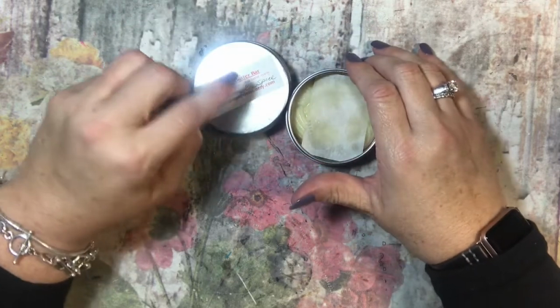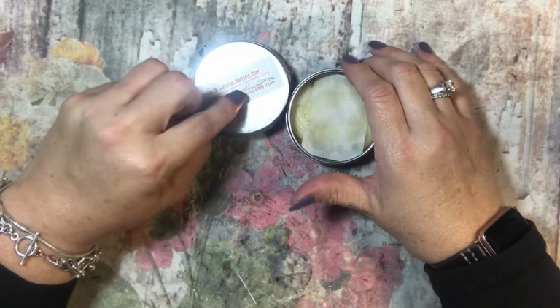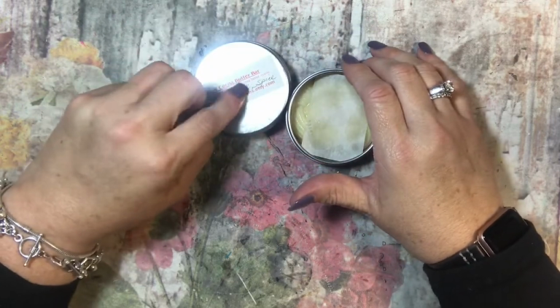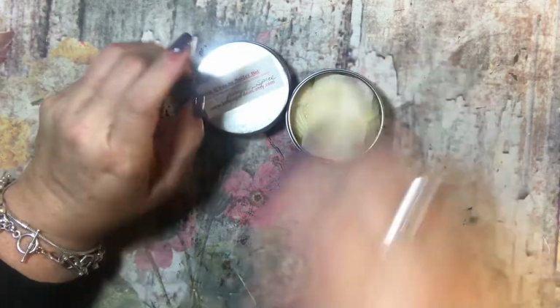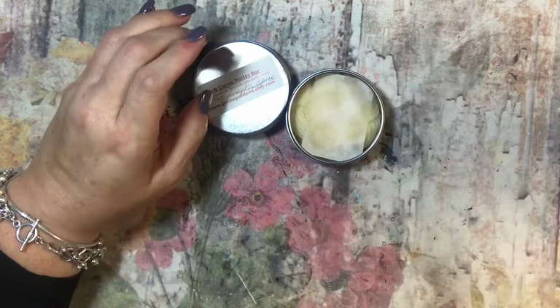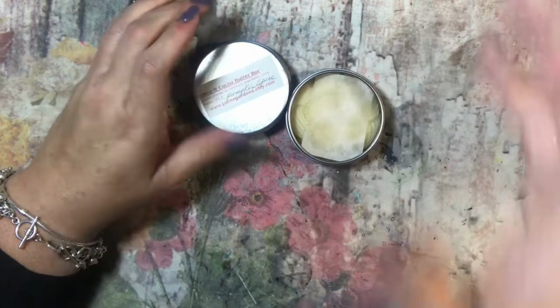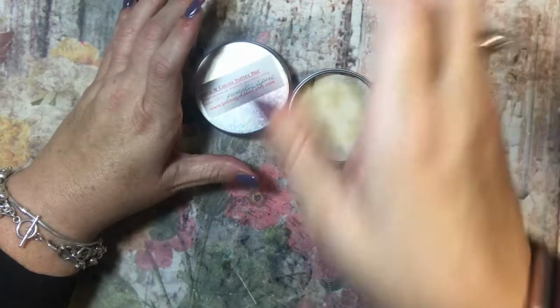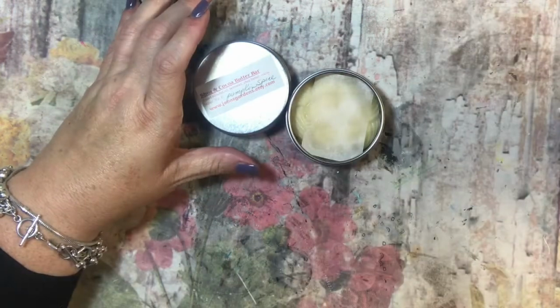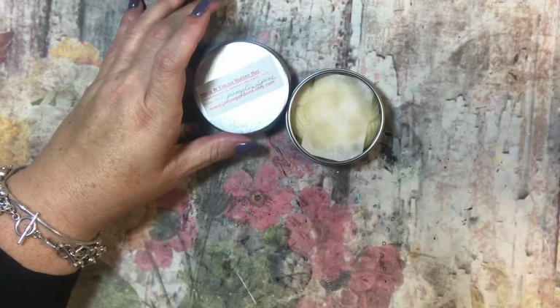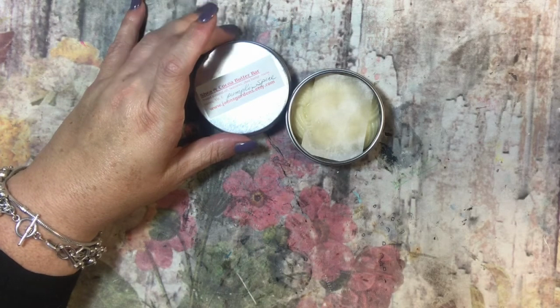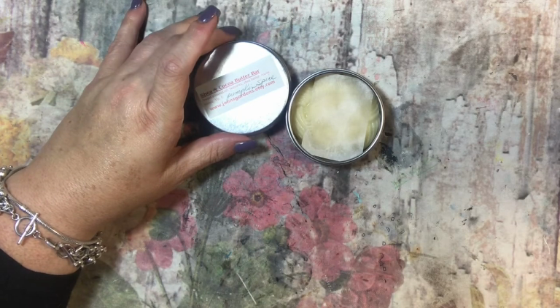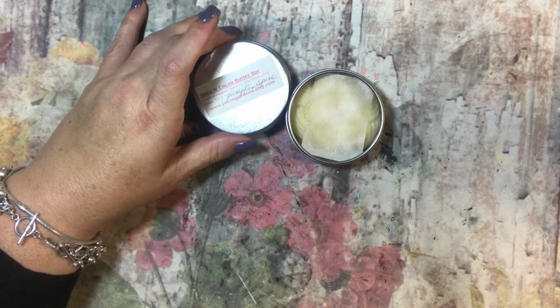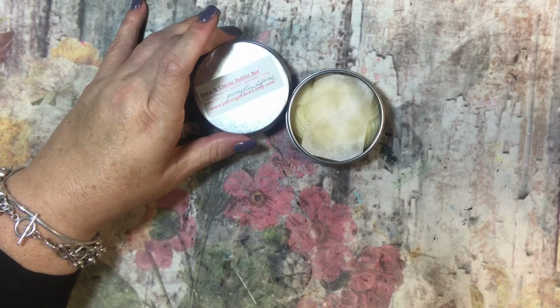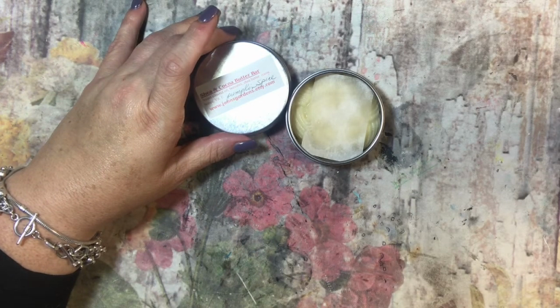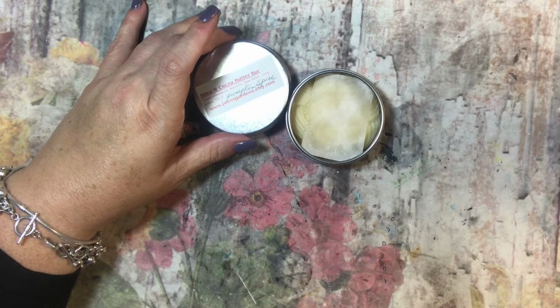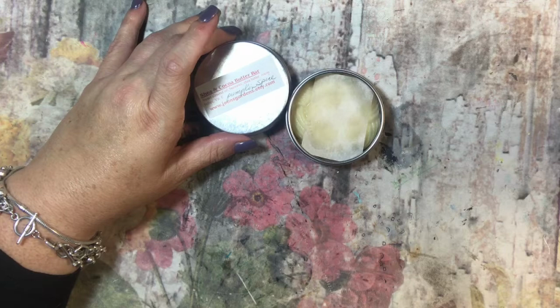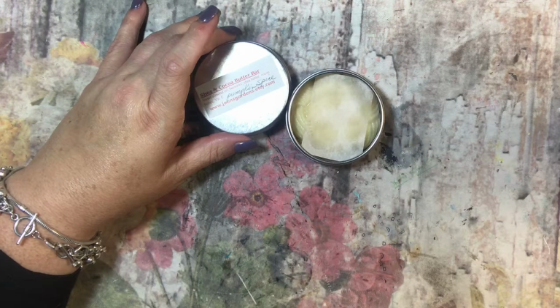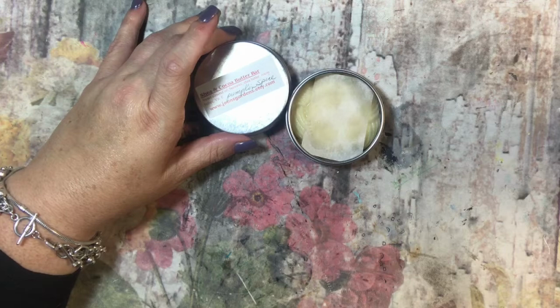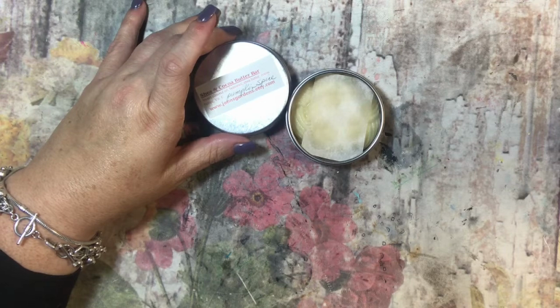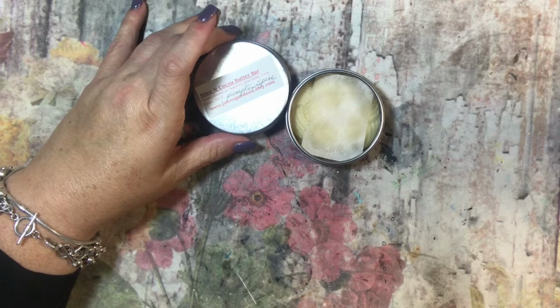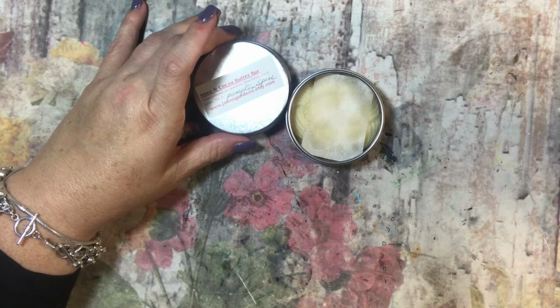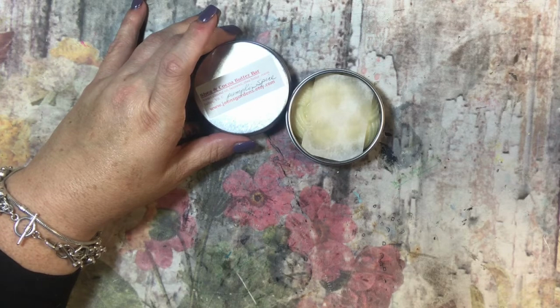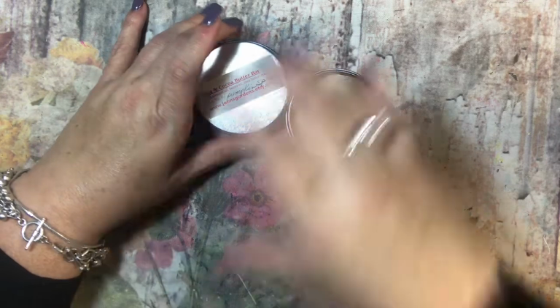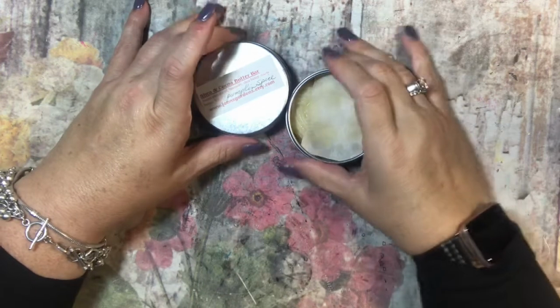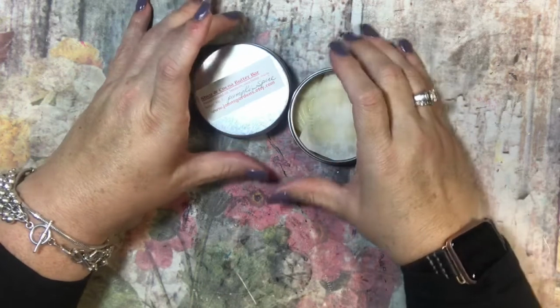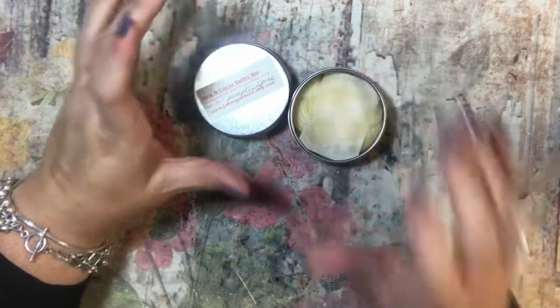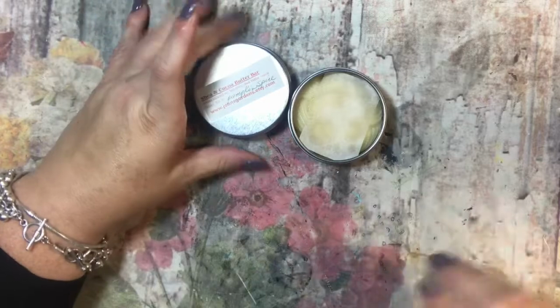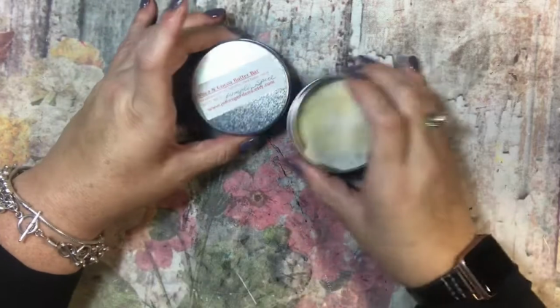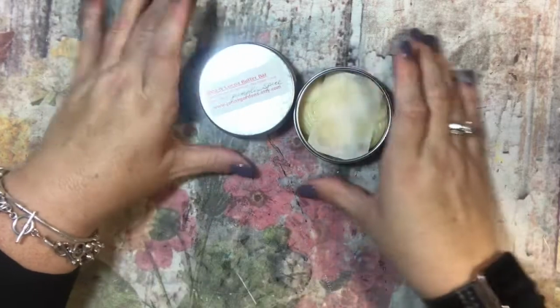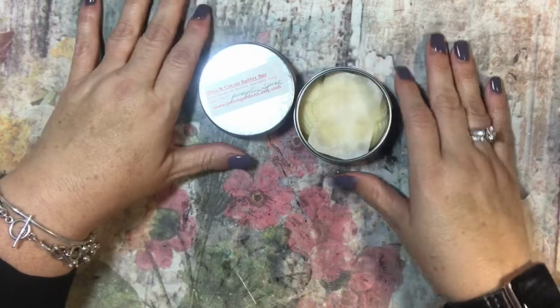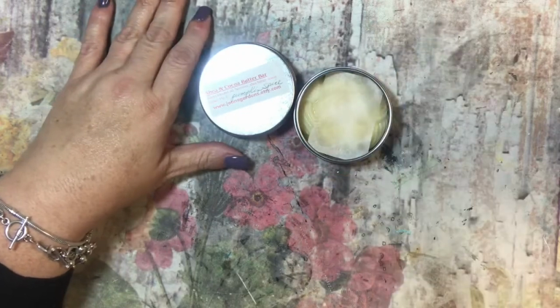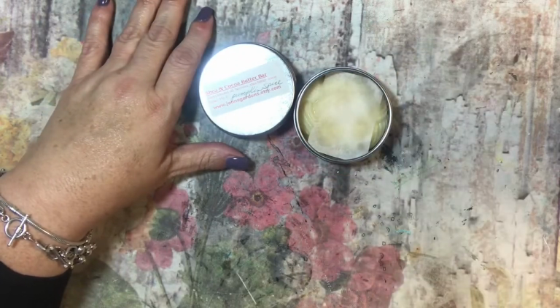I'm not kidding — this pumpkin spice smells like I'm drinking a pumpkin spice latte, it smells that good. It's so cinnamony and just mmm. I want to lick my hands — not really! But that's what I got, I wanted to share.